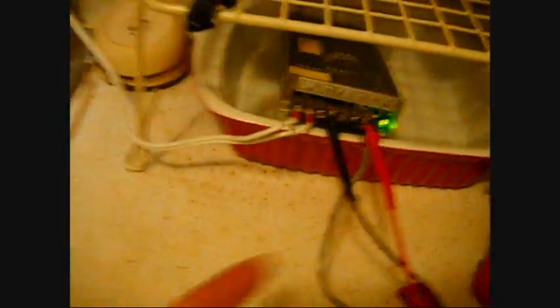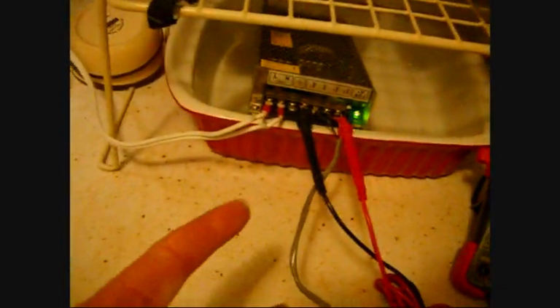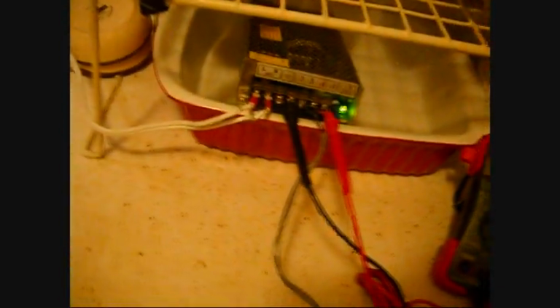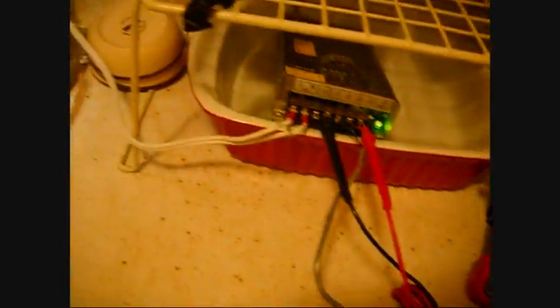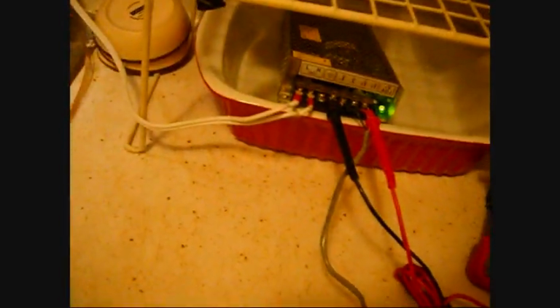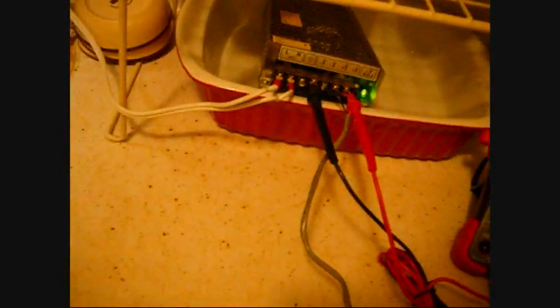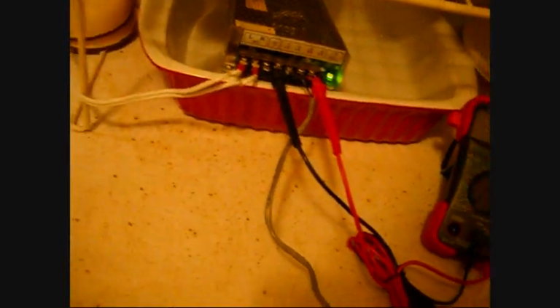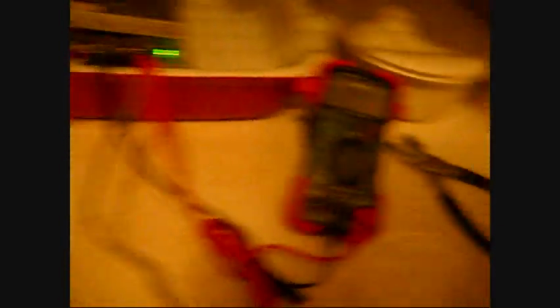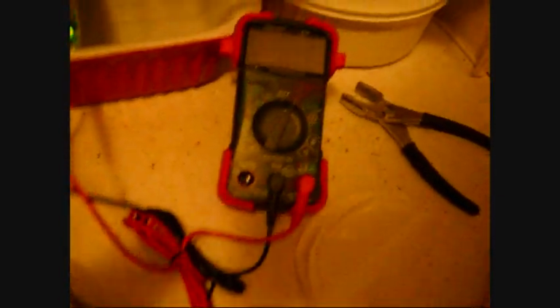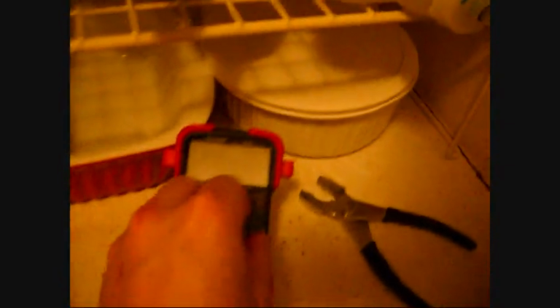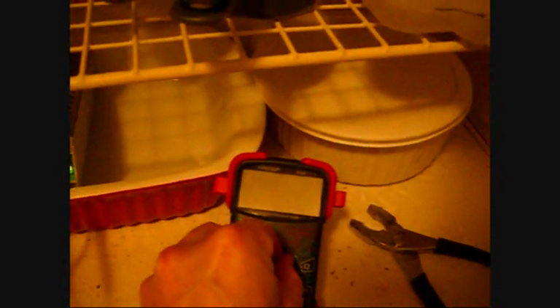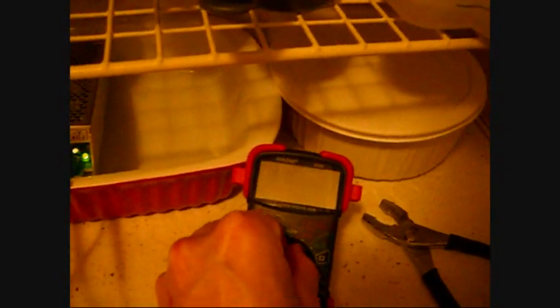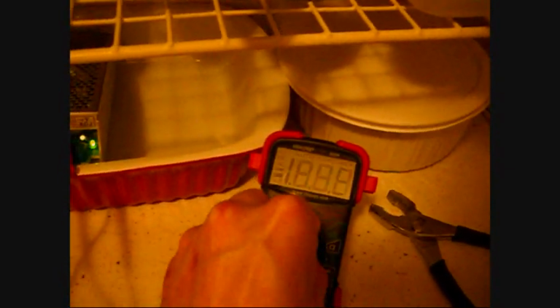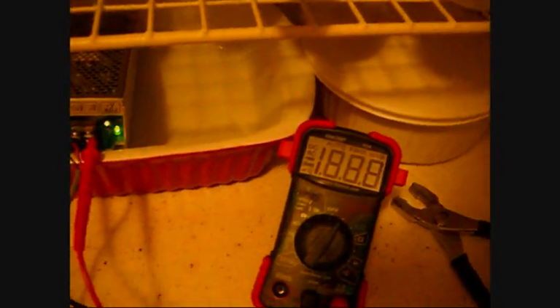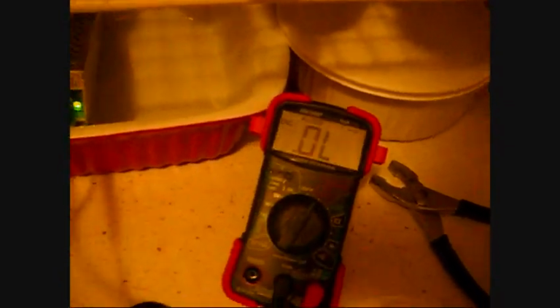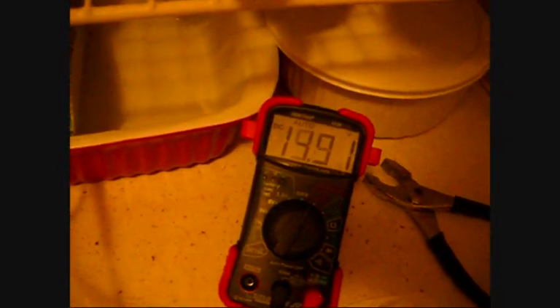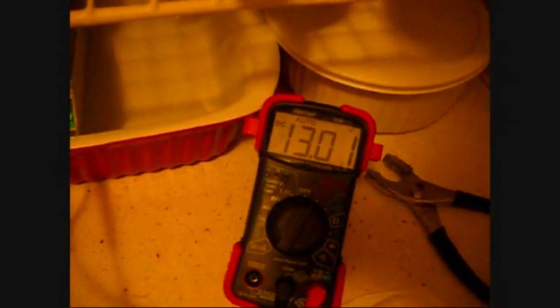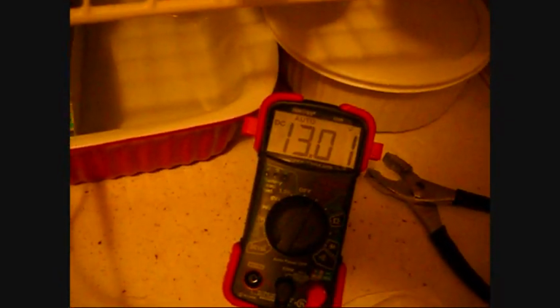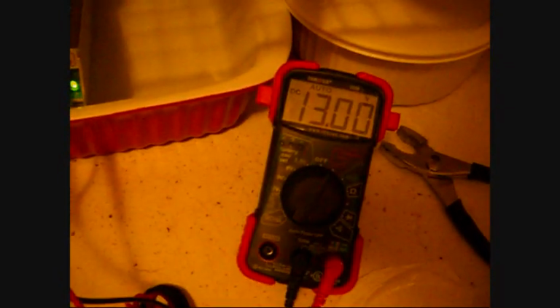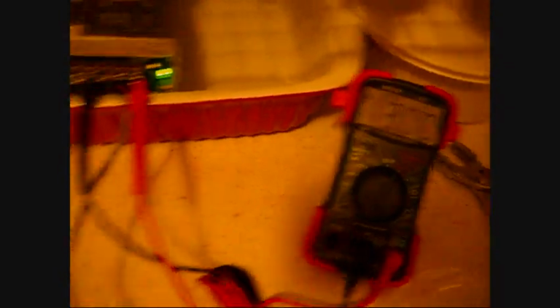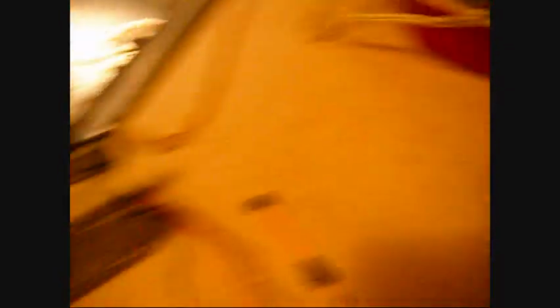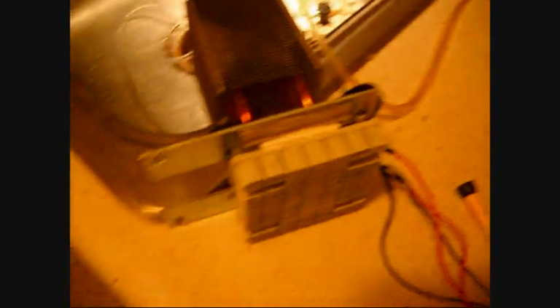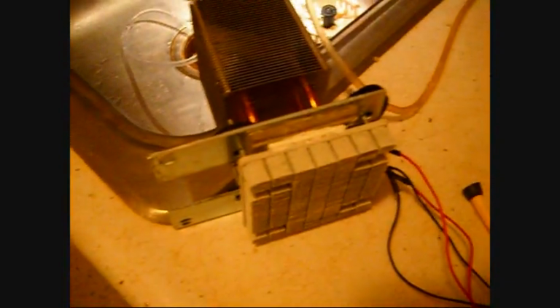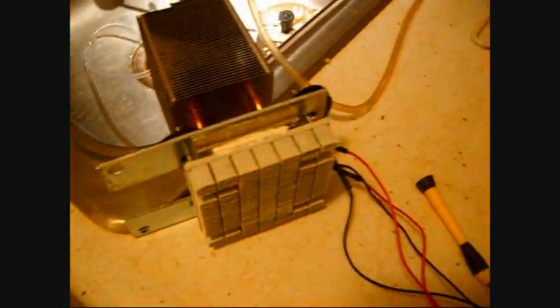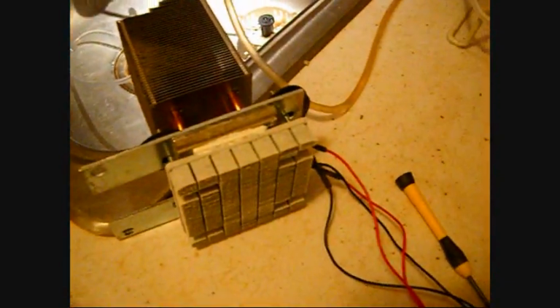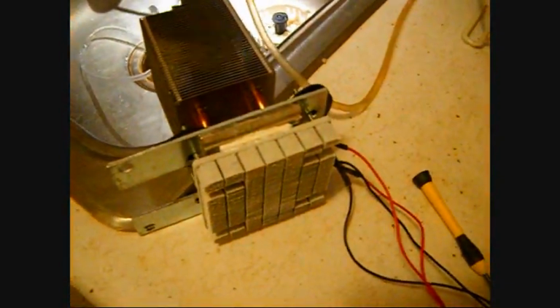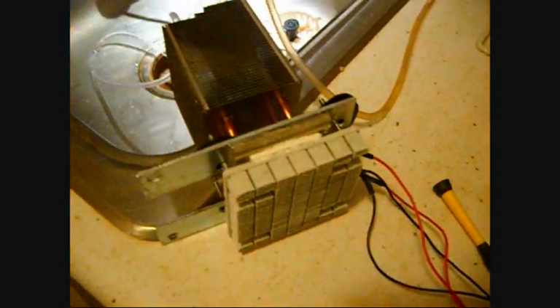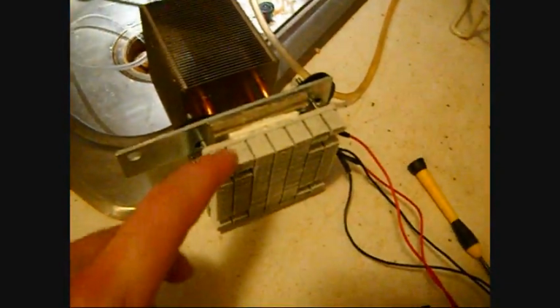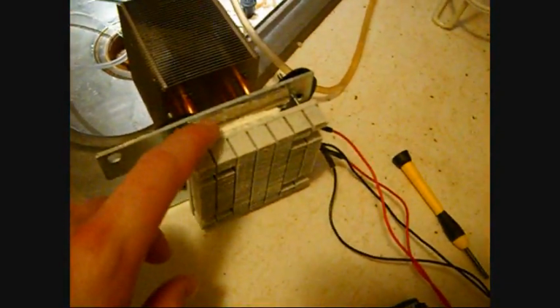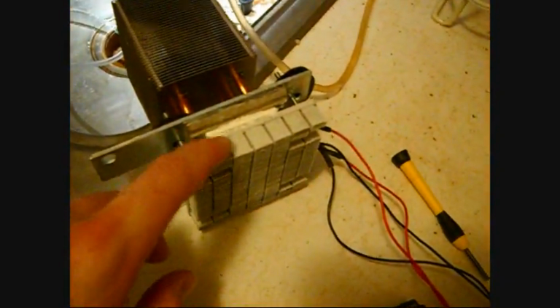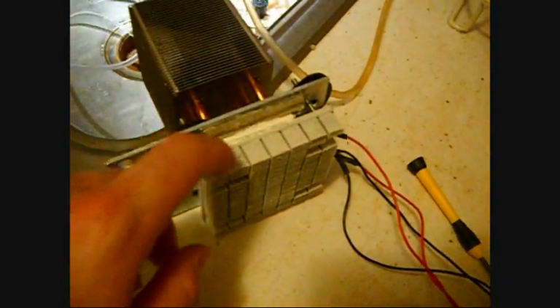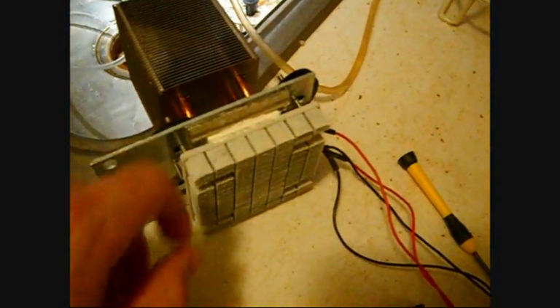I have it hooked up to my DC power supply, and I think I'm pushing about 13 volts — yeah, about 13 volts is what I'm putting through it right now. And it's nice and frosted.